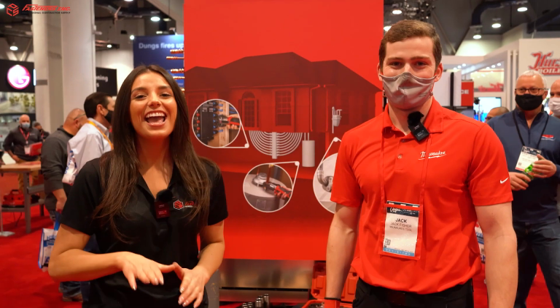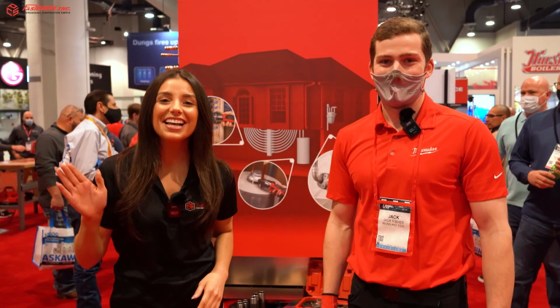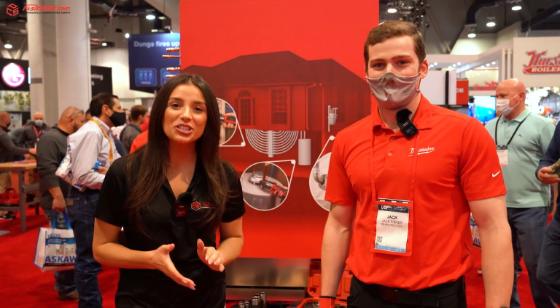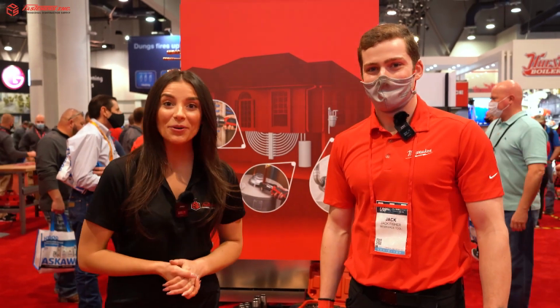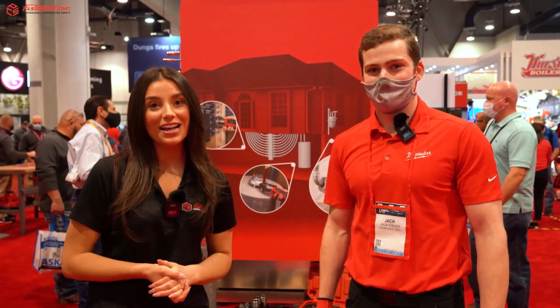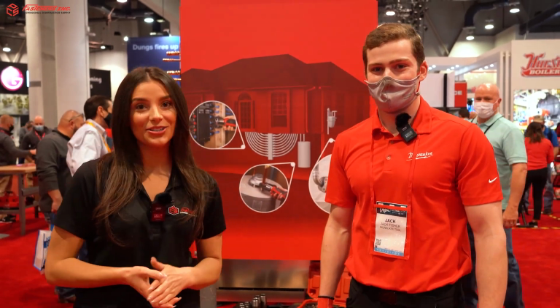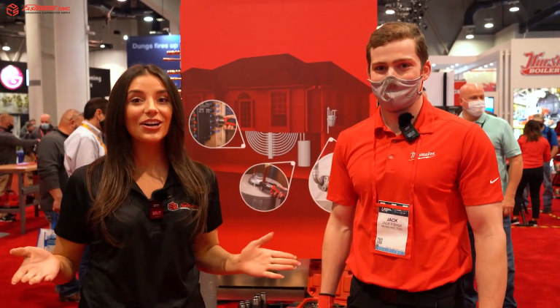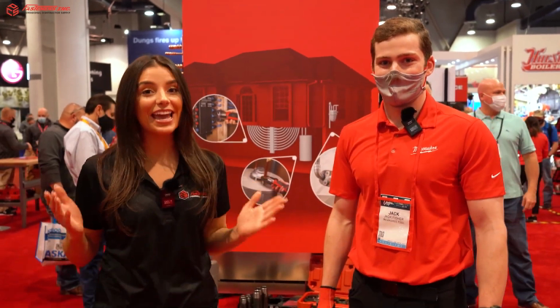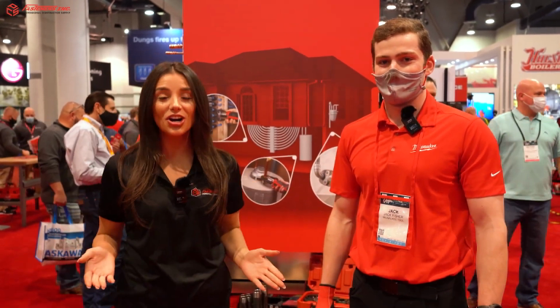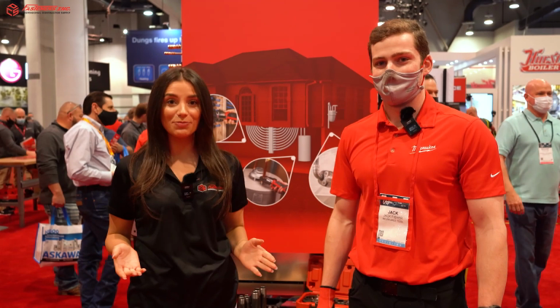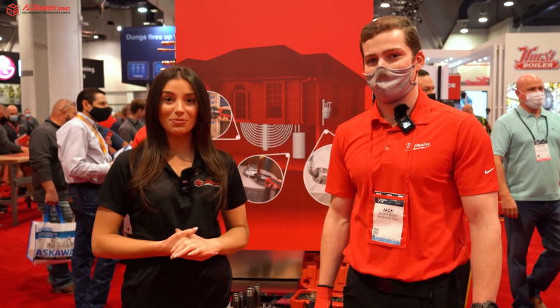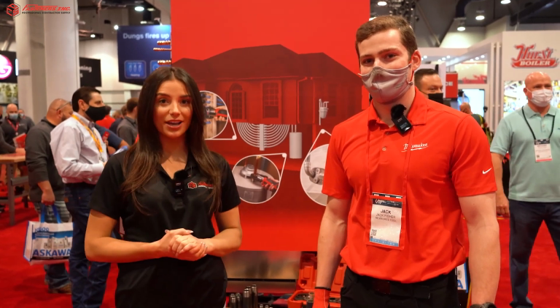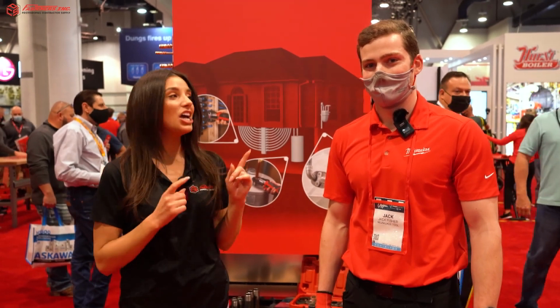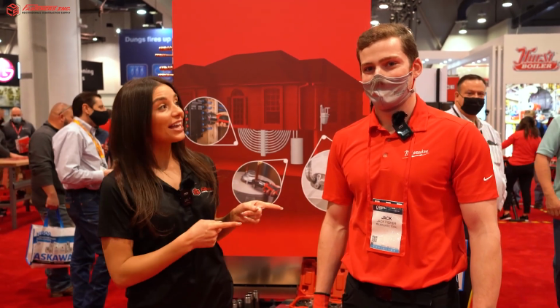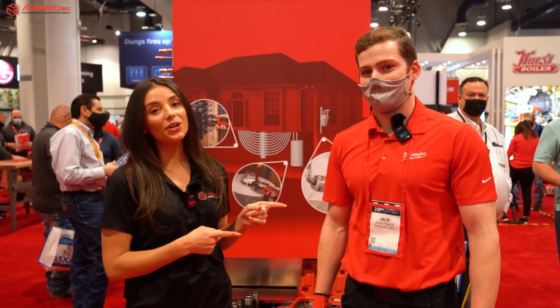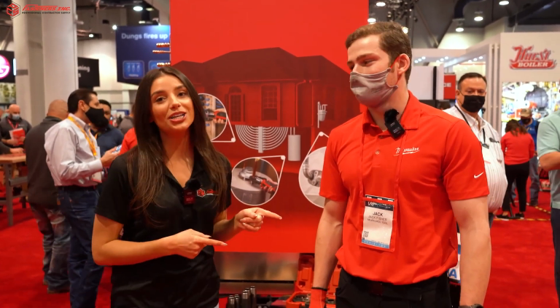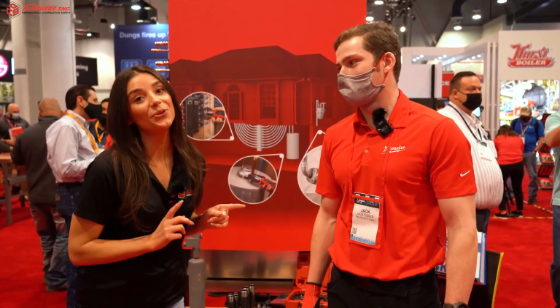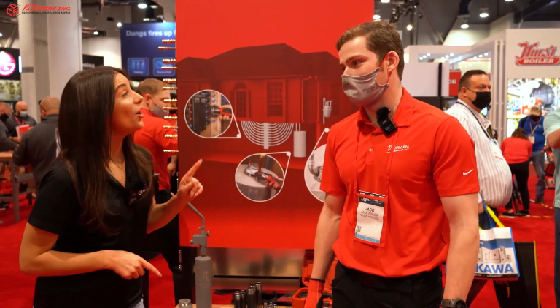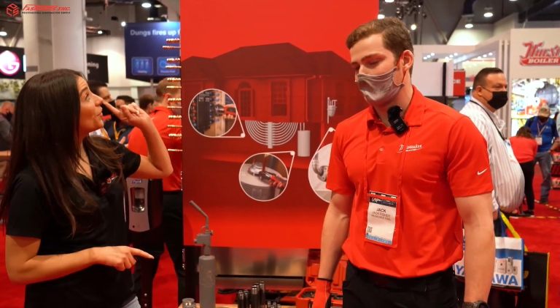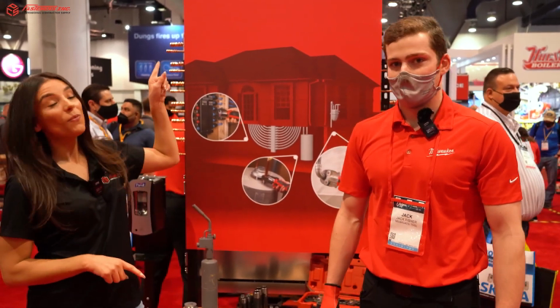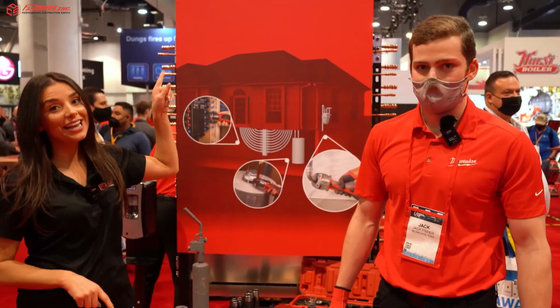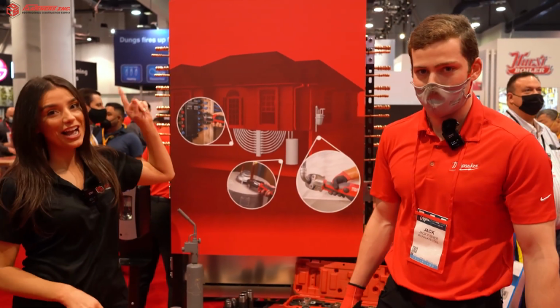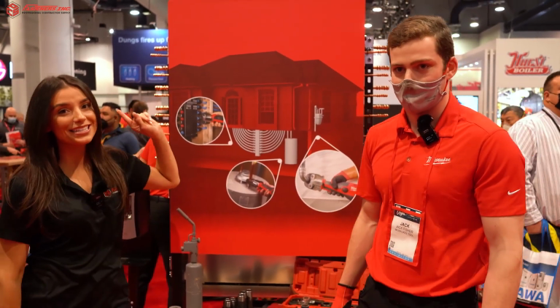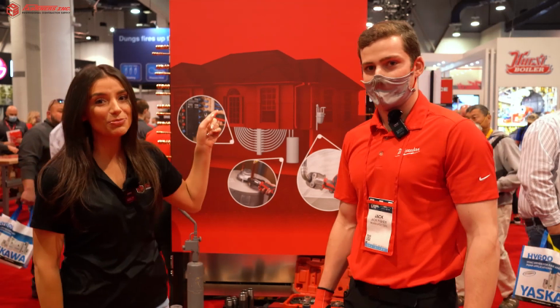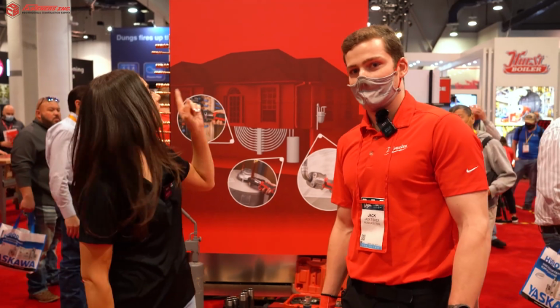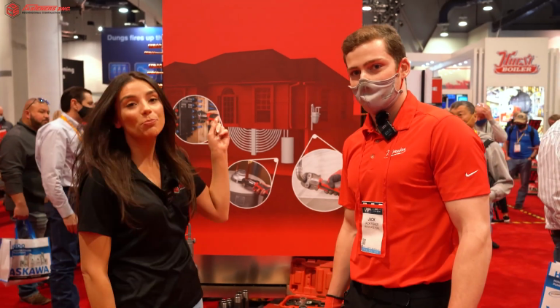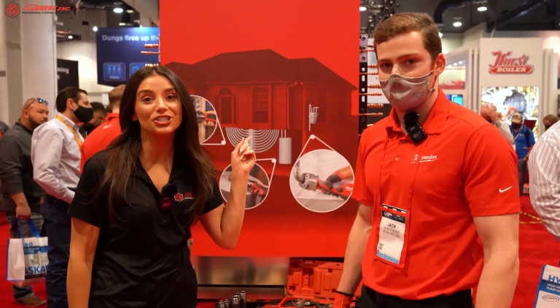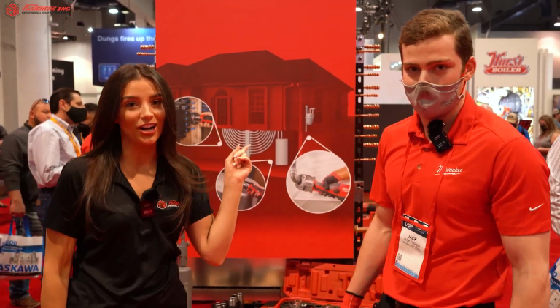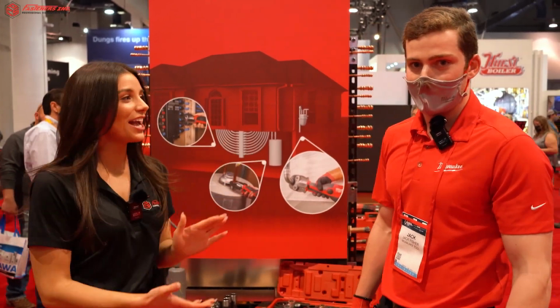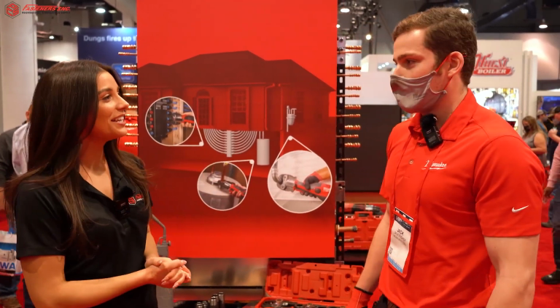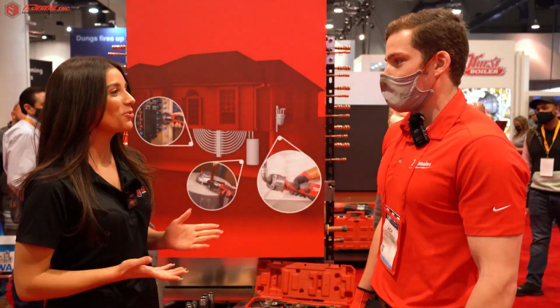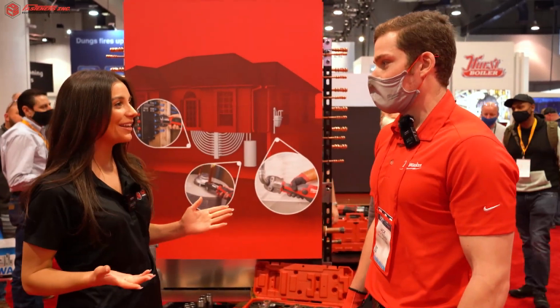Hey, it's Alexandra Weber with Fasteners here at the AHR Expo with Milwaukee. Jack is going to walk us through the all-new one-inch IPS-P press jaw. Can you tell us a little more about it?